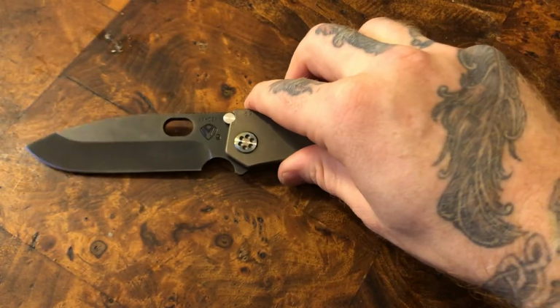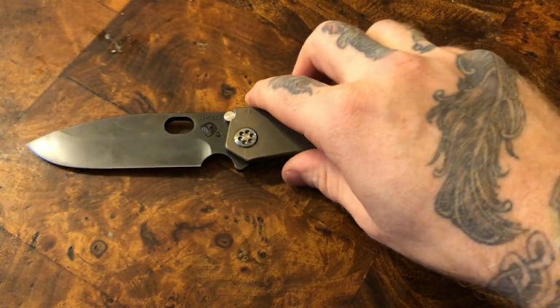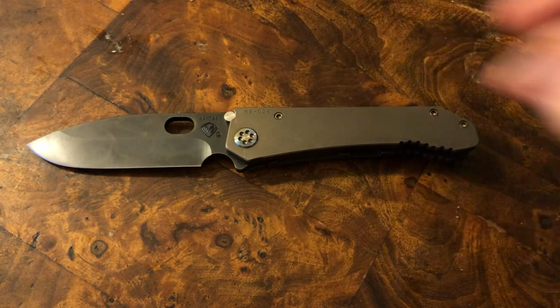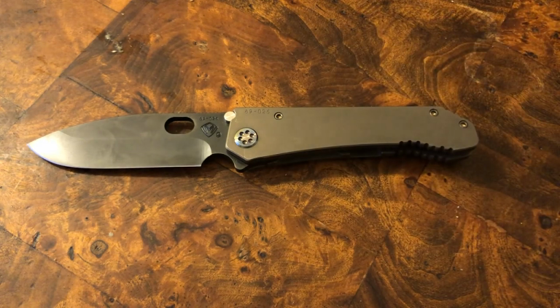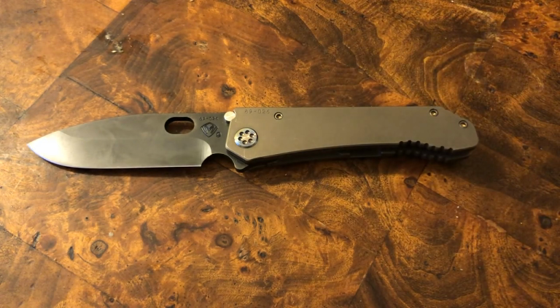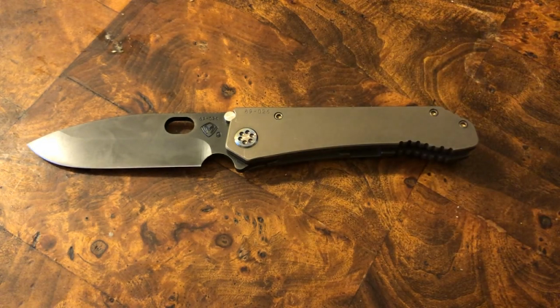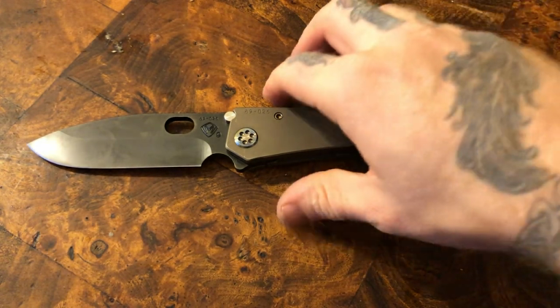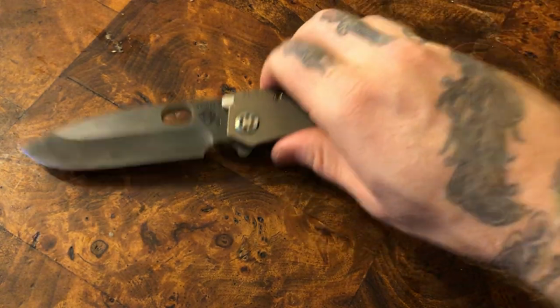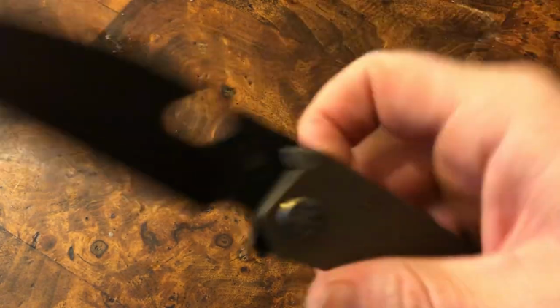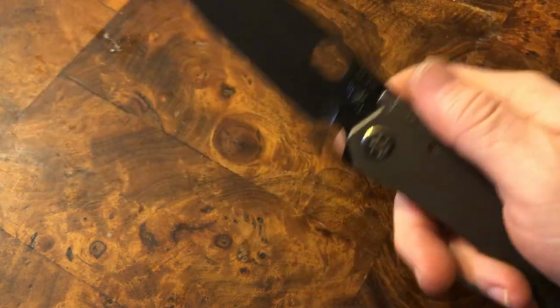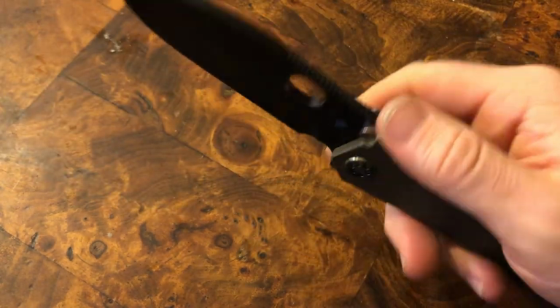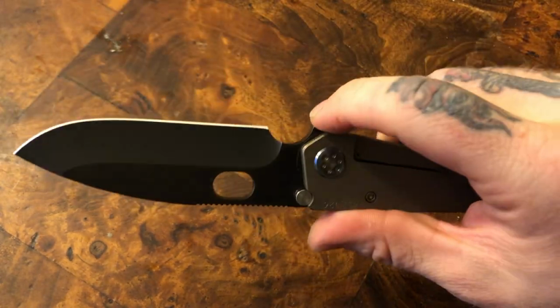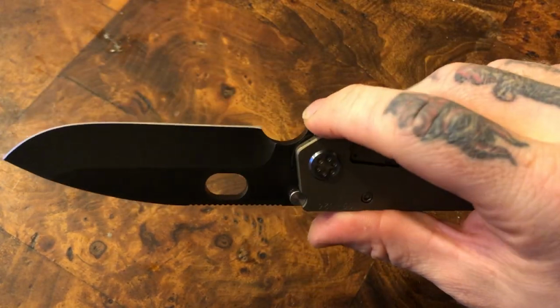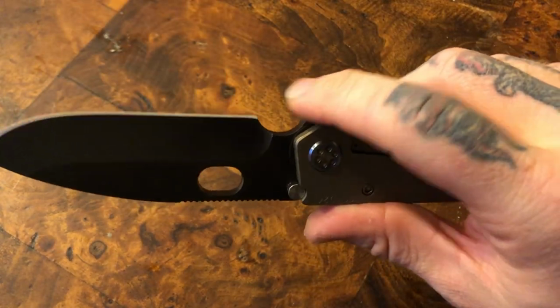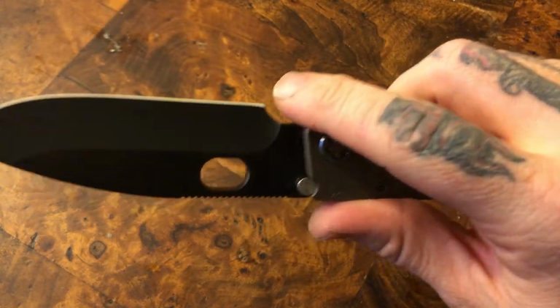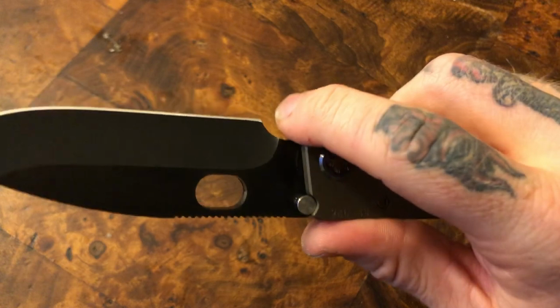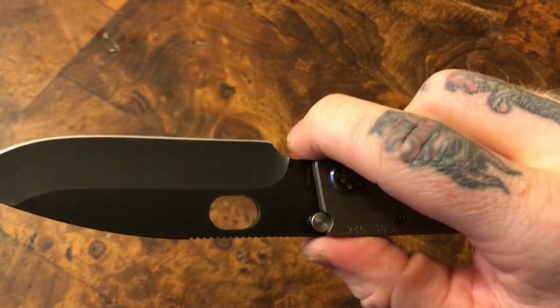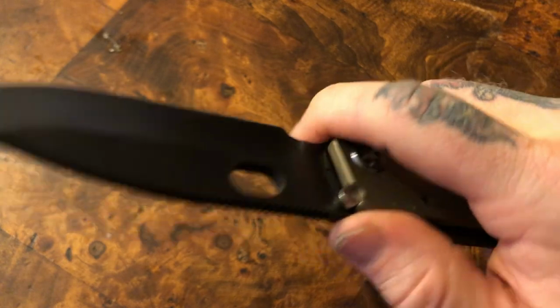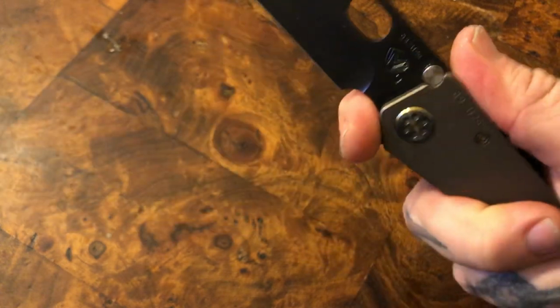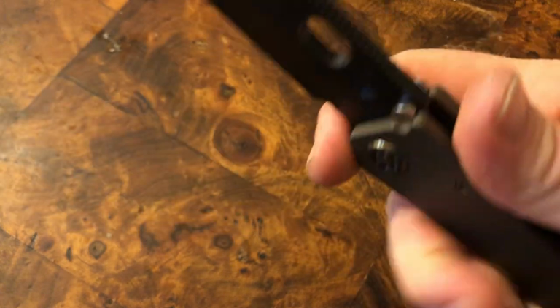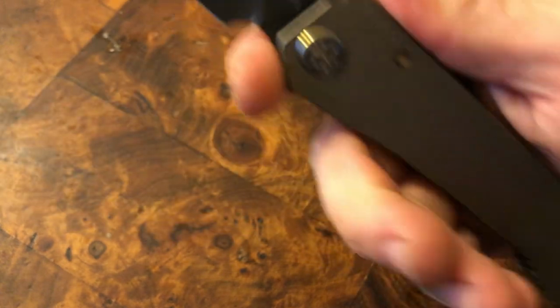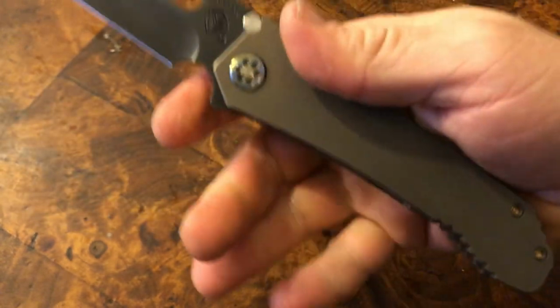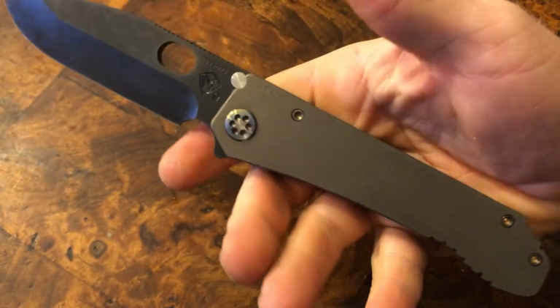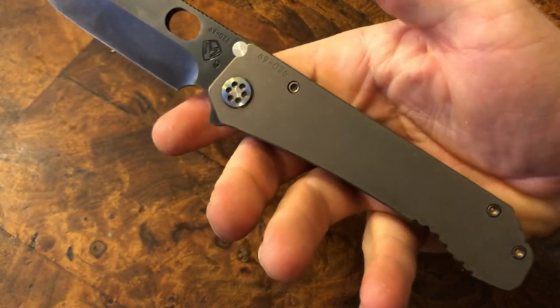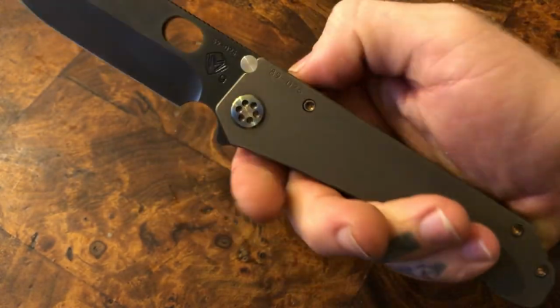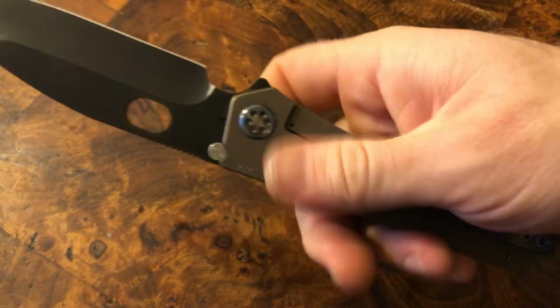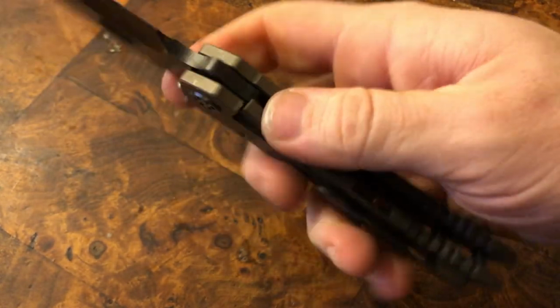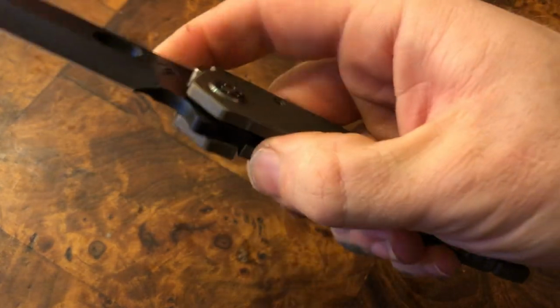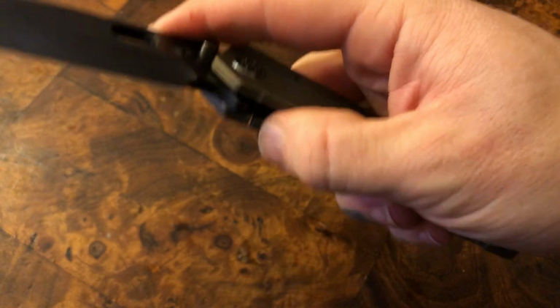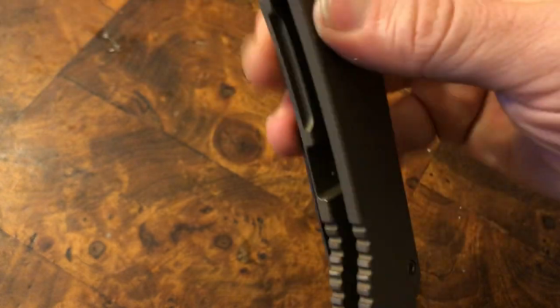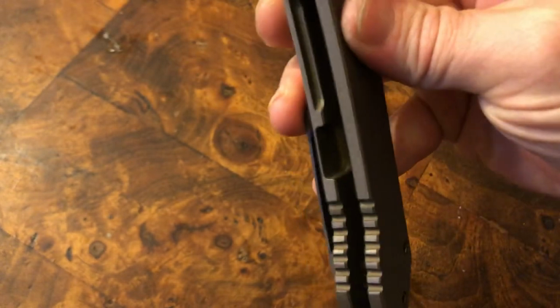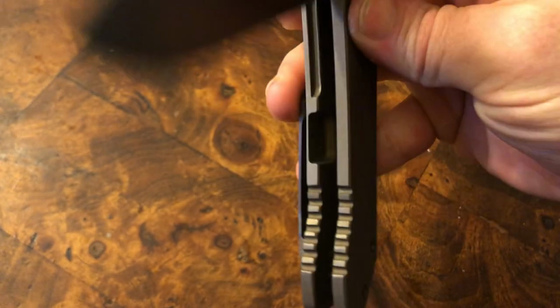If you like tactical knives — I hate that terminology — I just happen to enjoy the way these feel and look. If you like big, heavy-duty, overbuilt knives, this is fantastic.